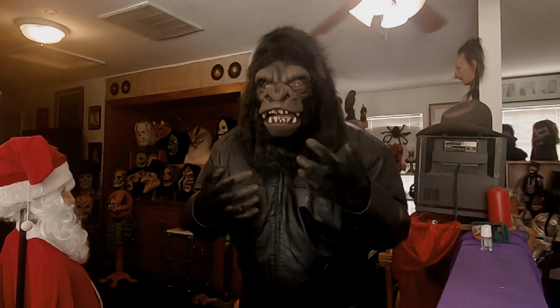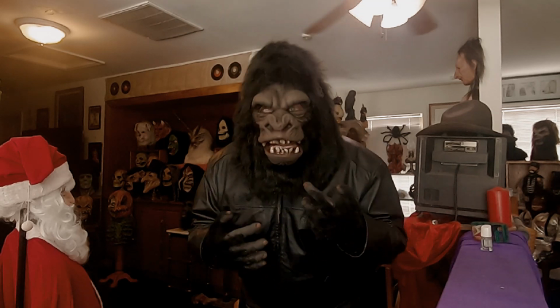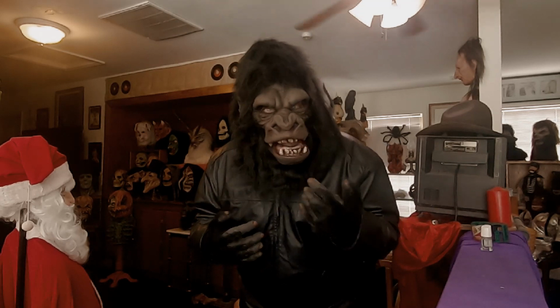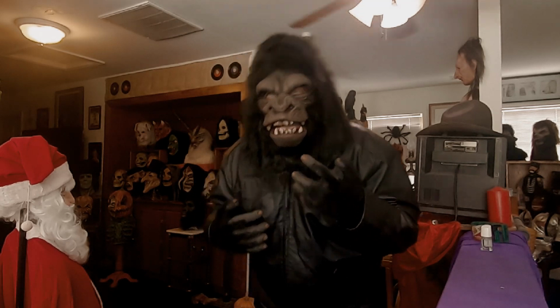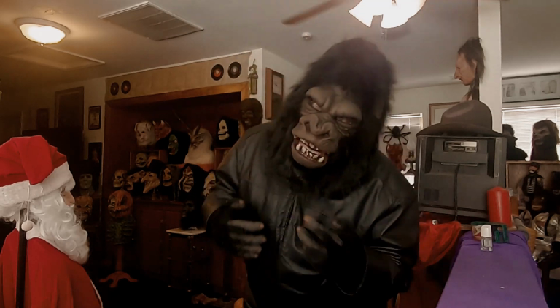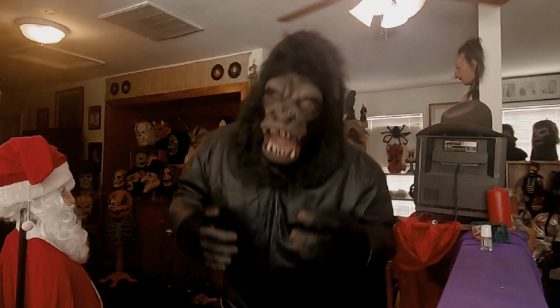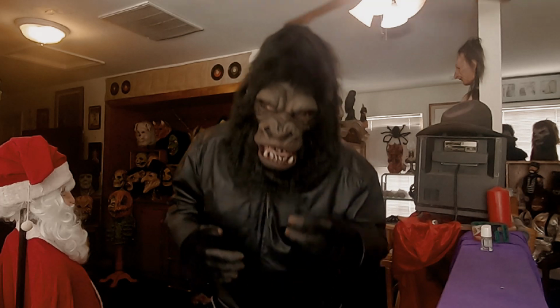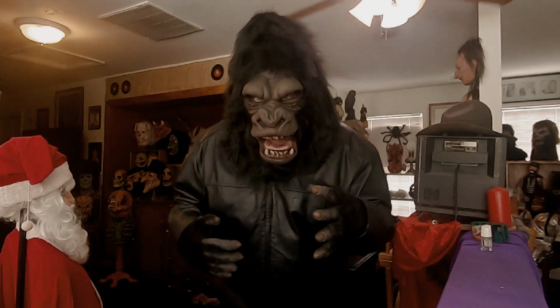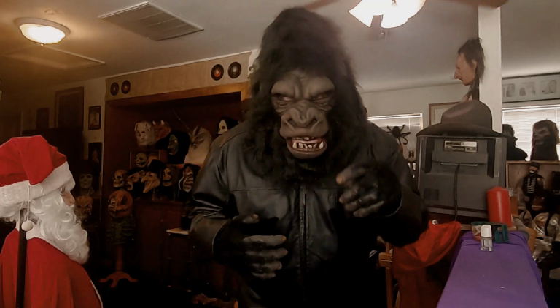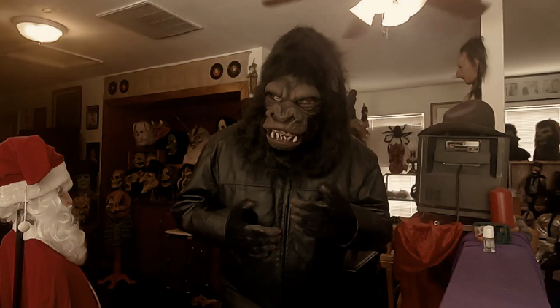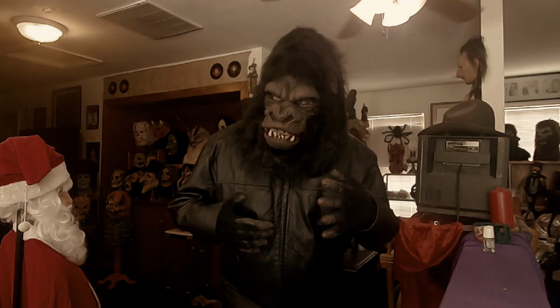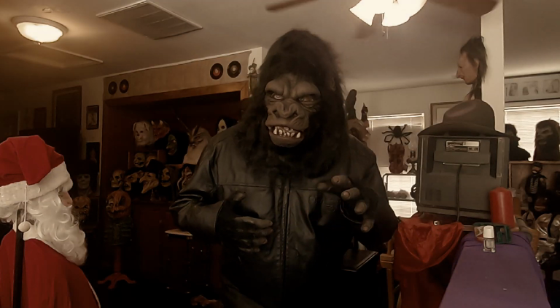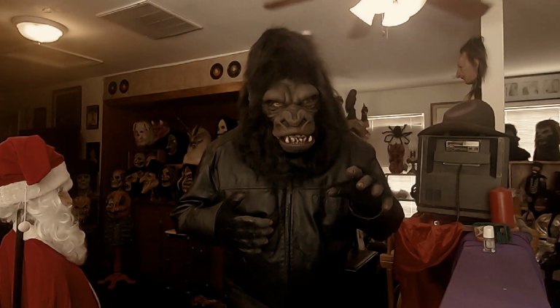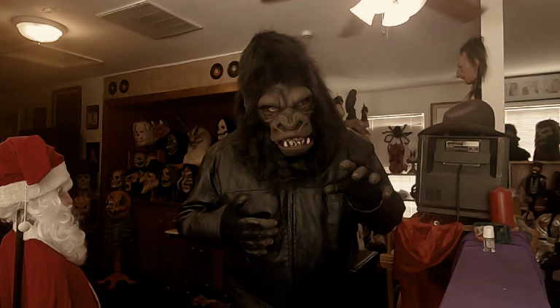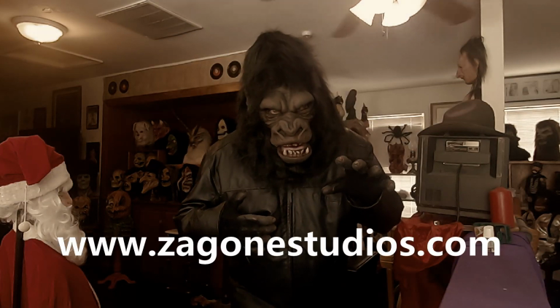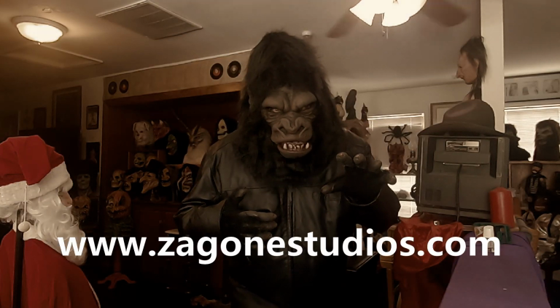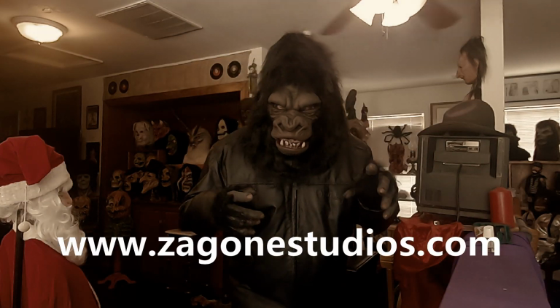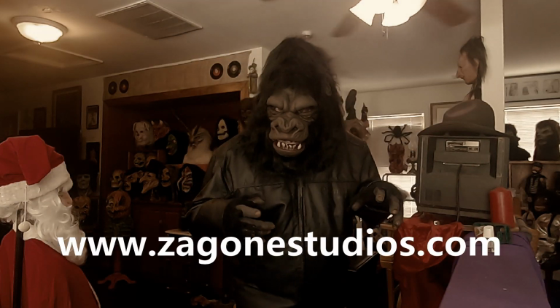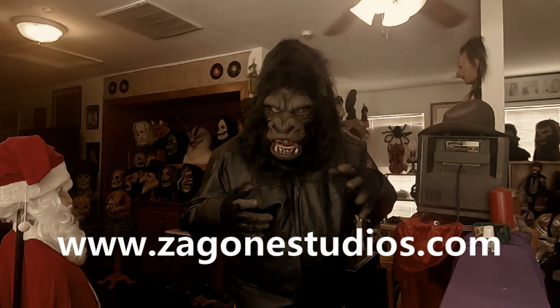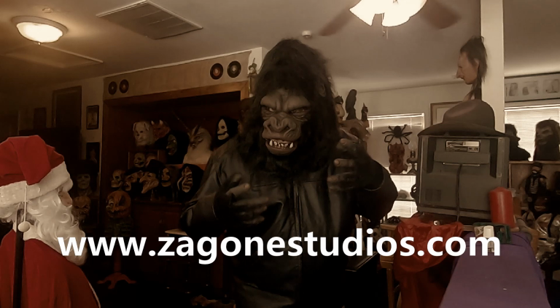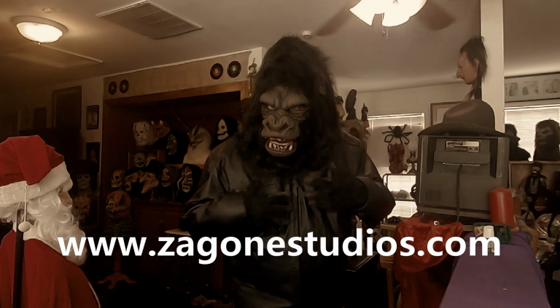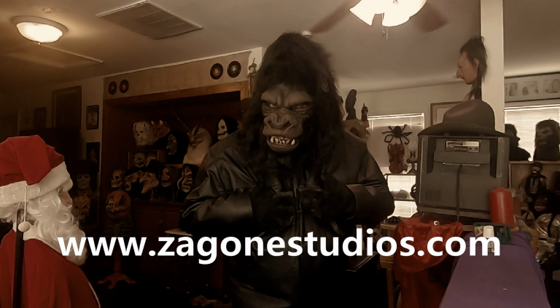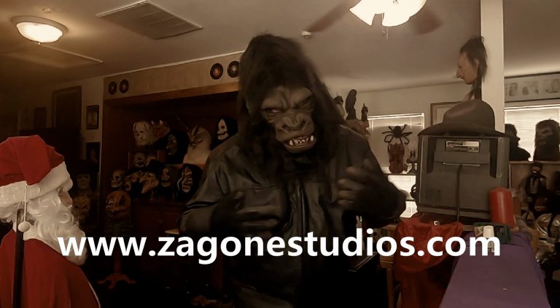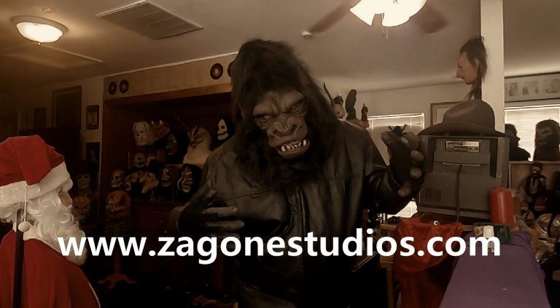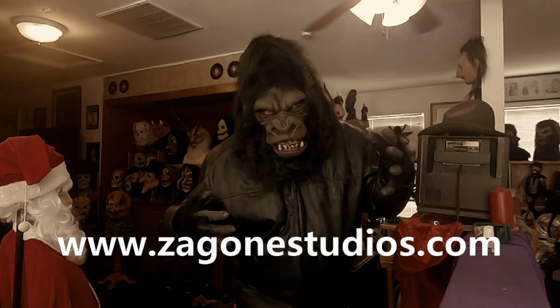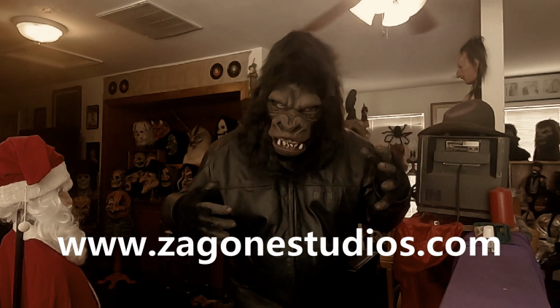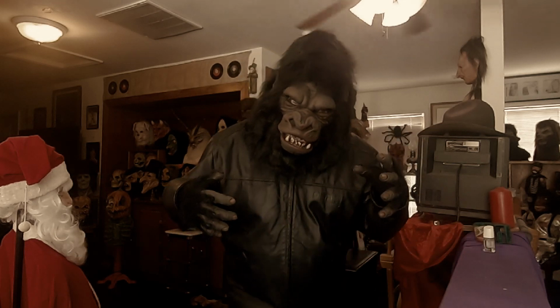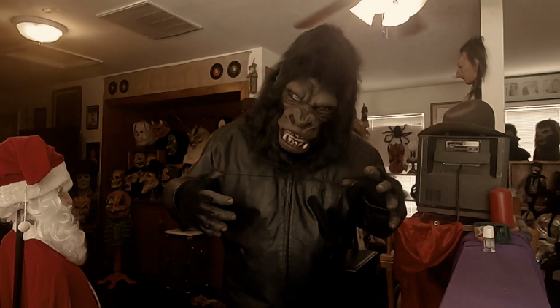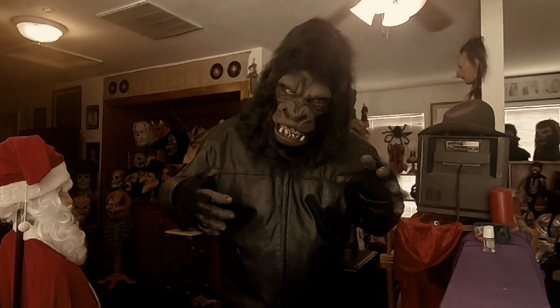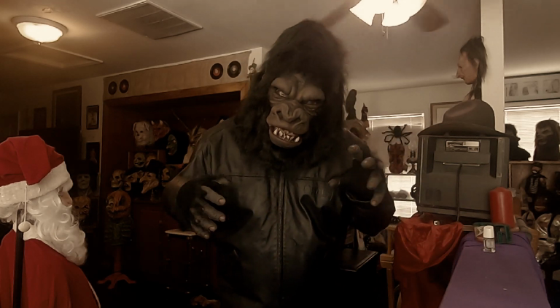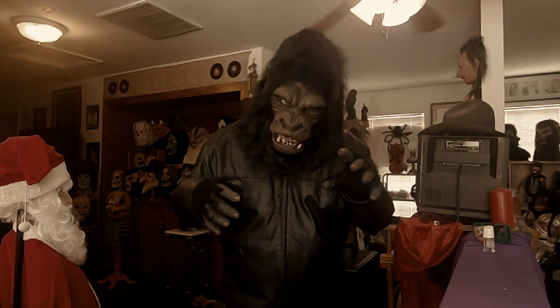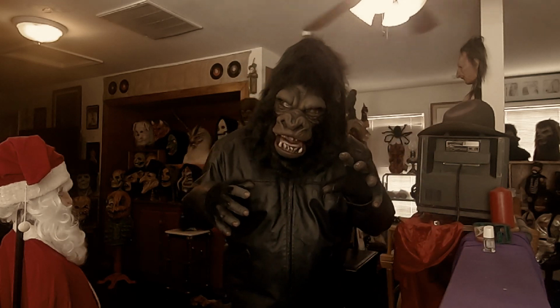A planet of the apes, run by us — of course, the military guerrilla.